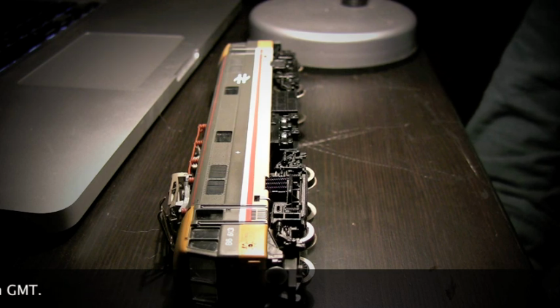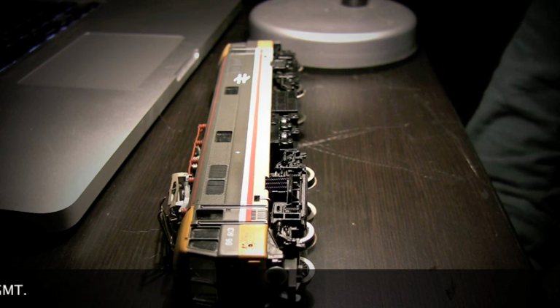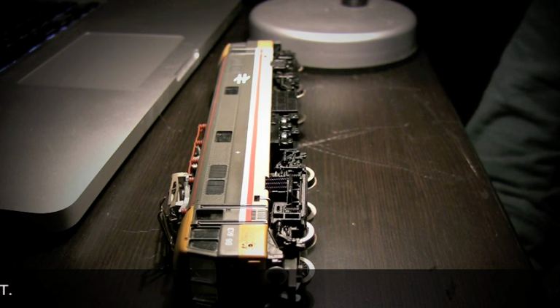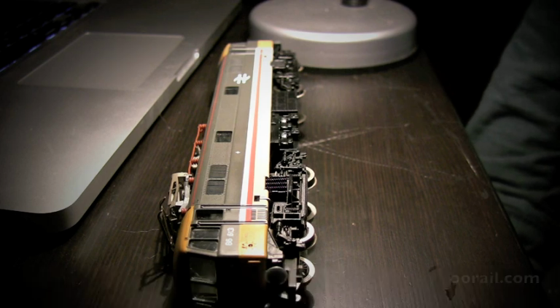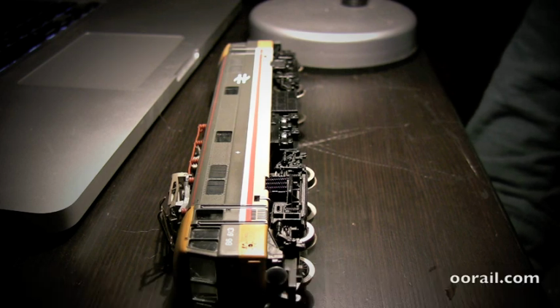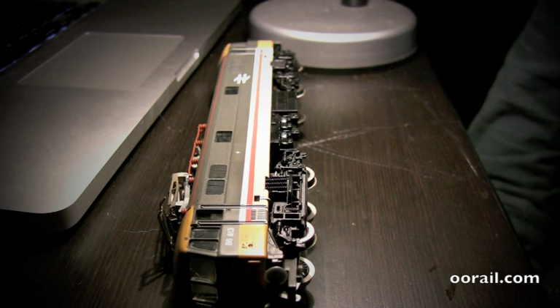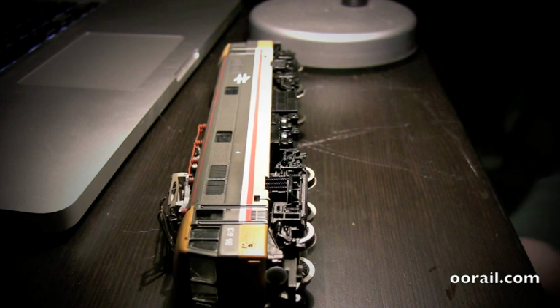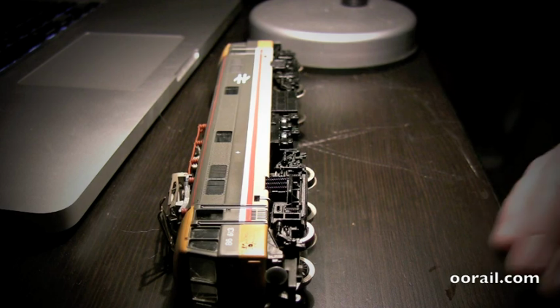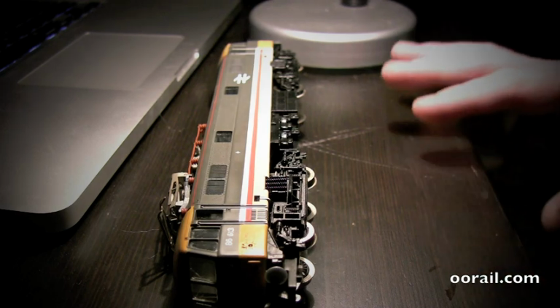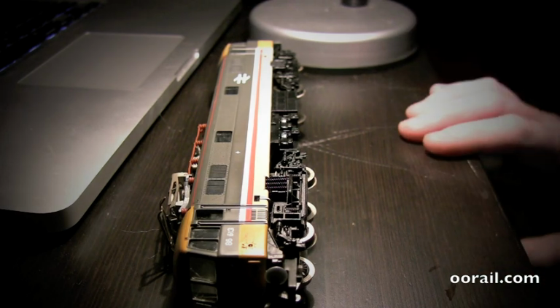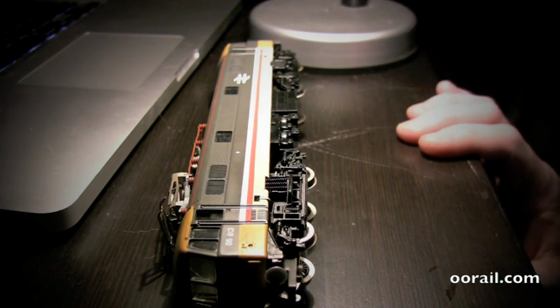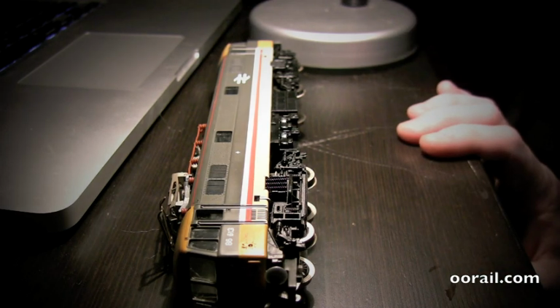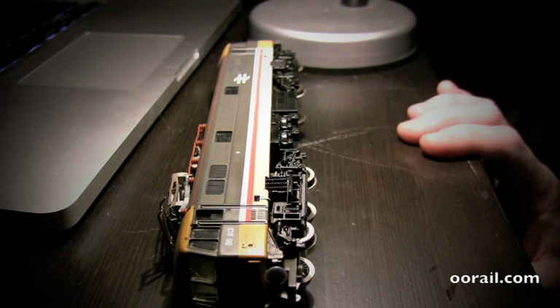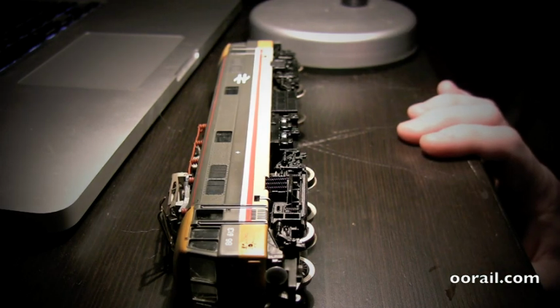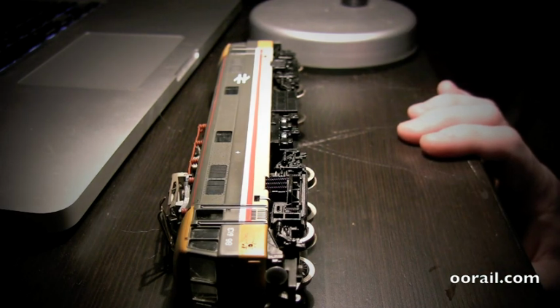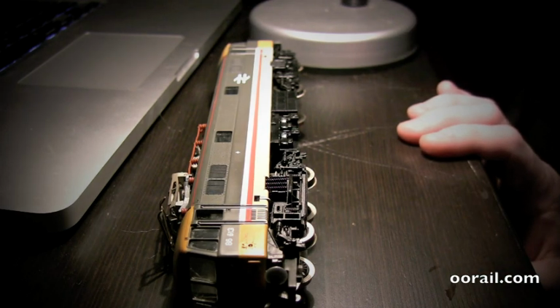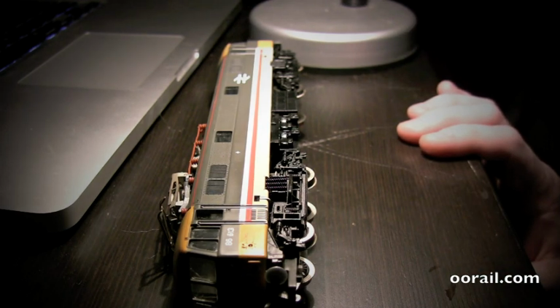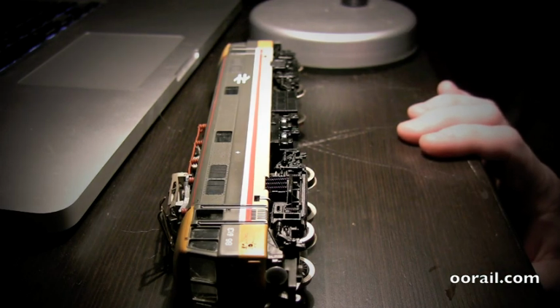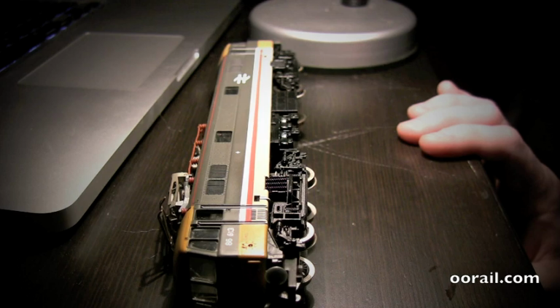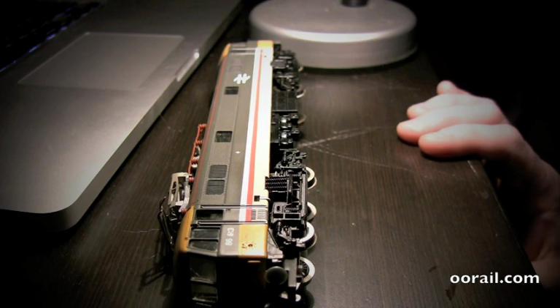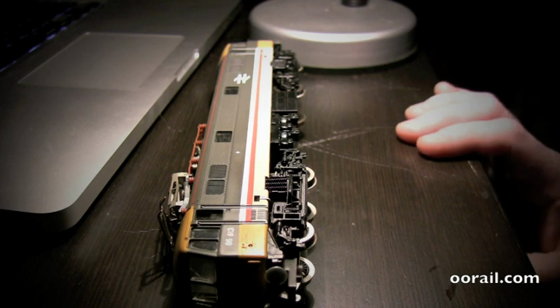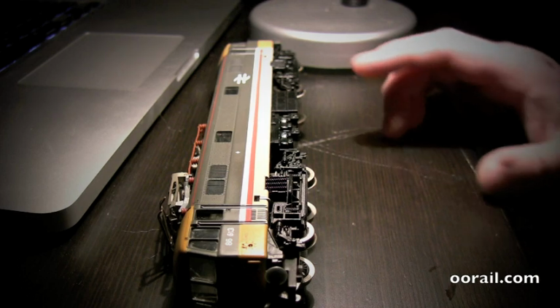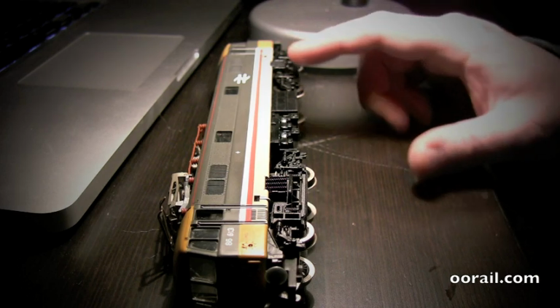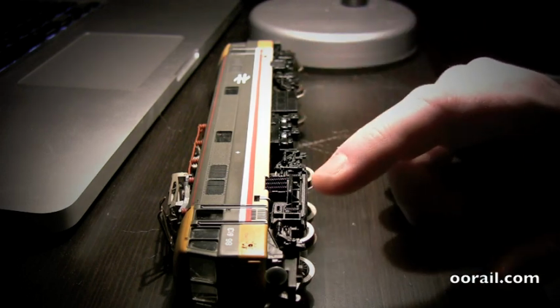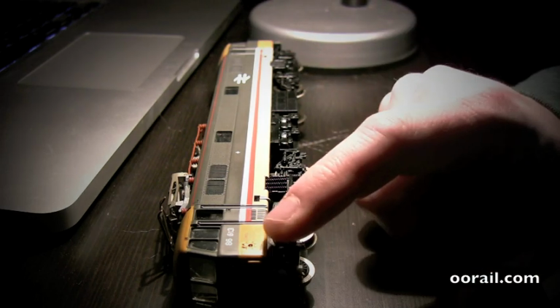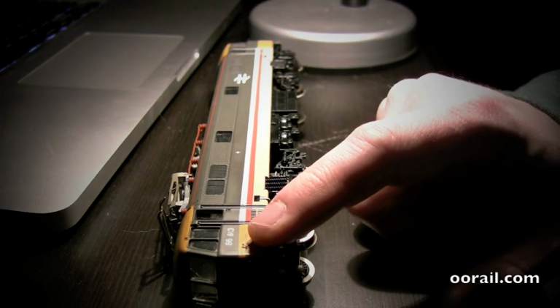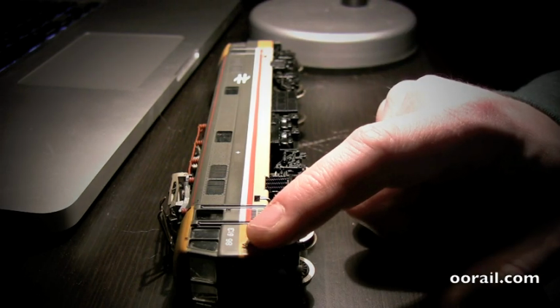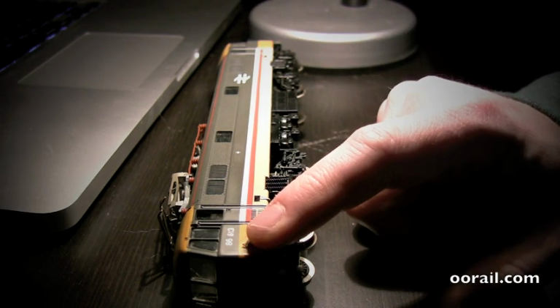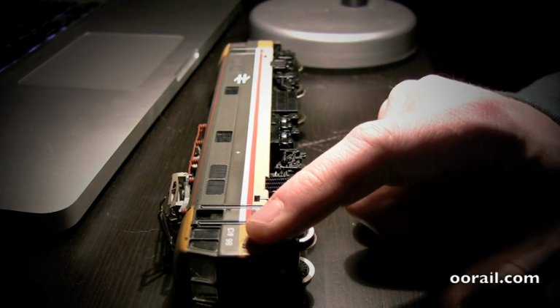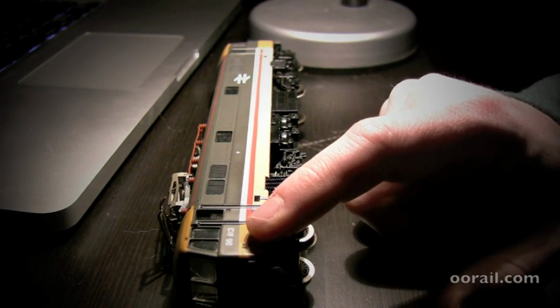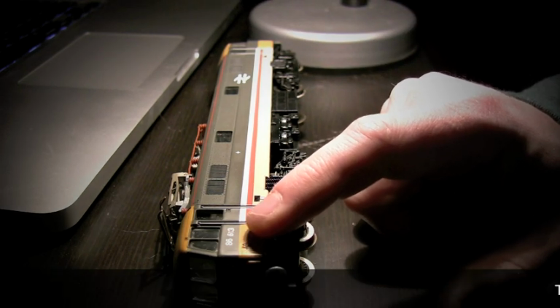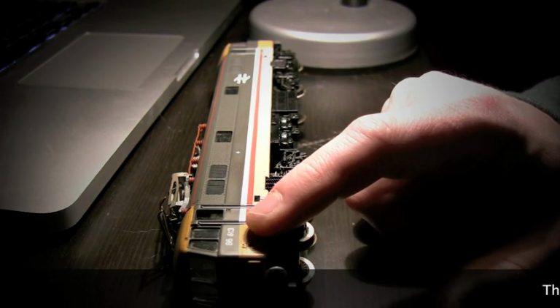This is an item I picked up off eBay. It's in very good condition and it was a very good price. What happened was someone had renumbered this to 86613.